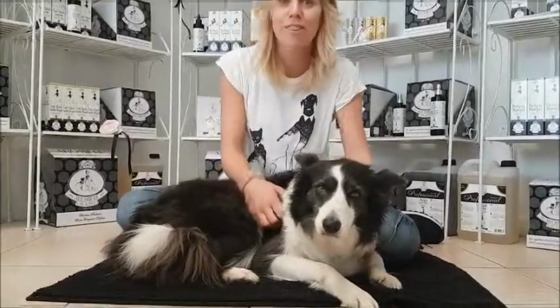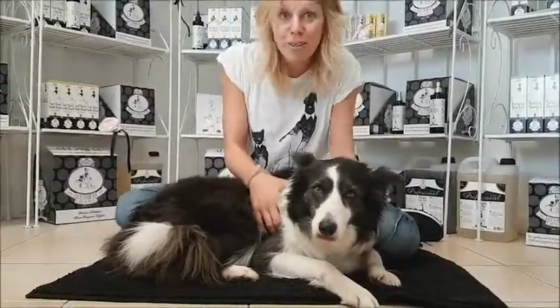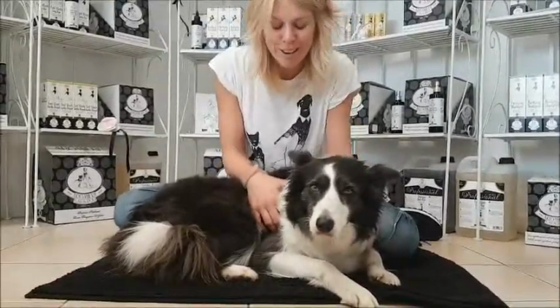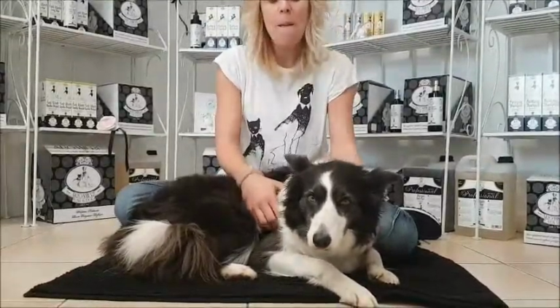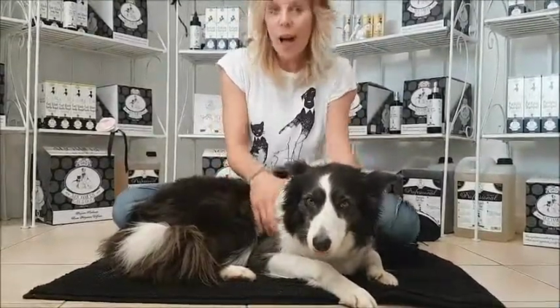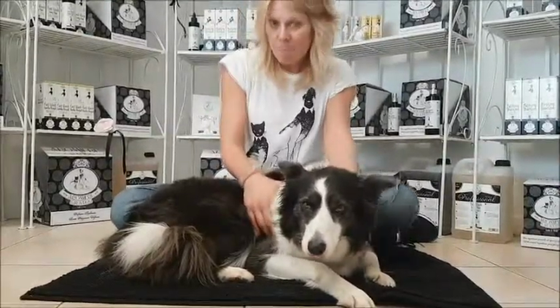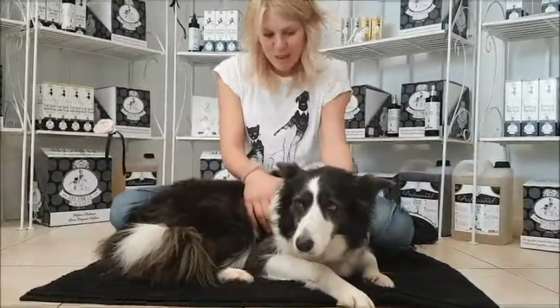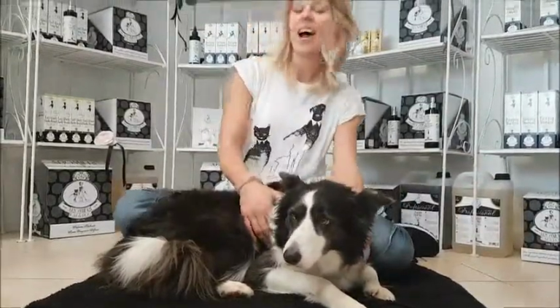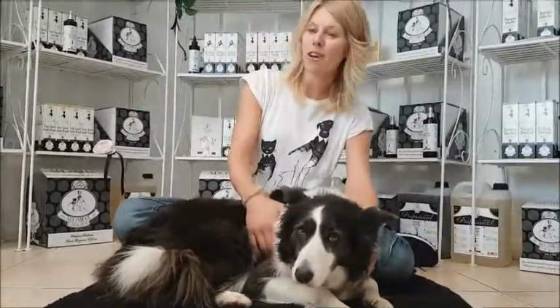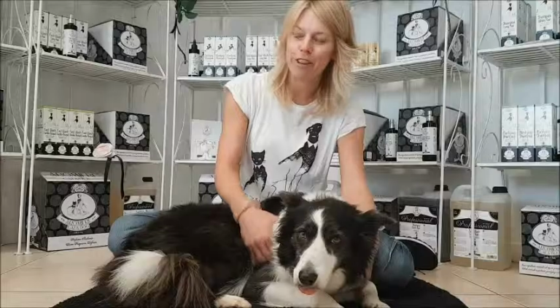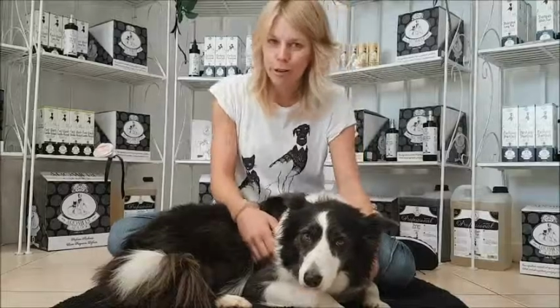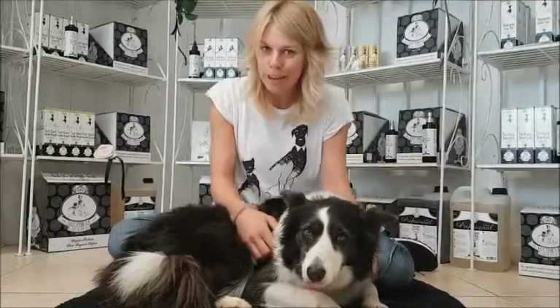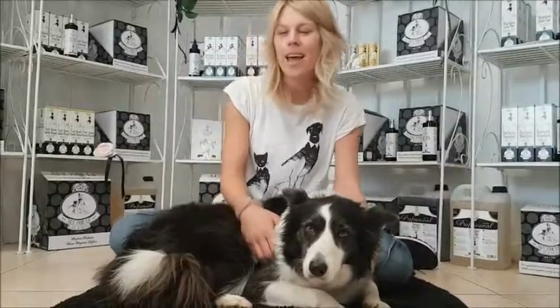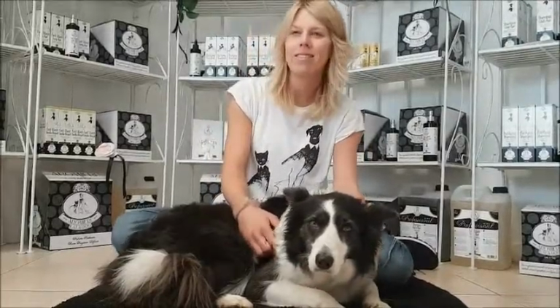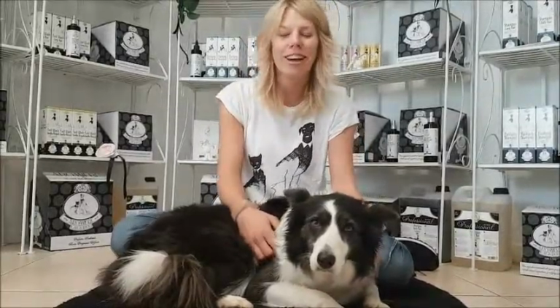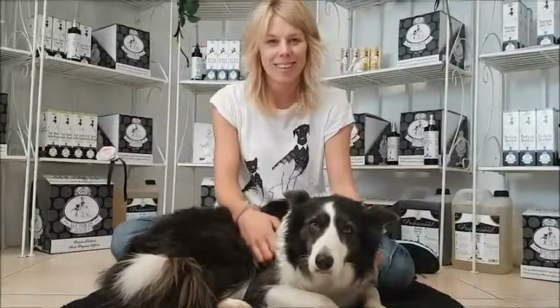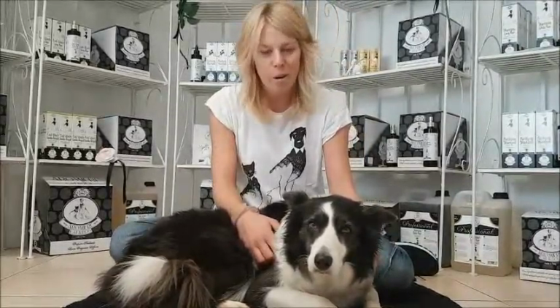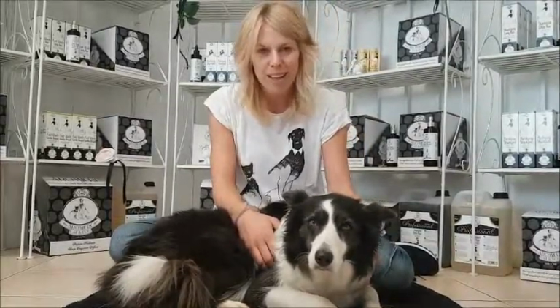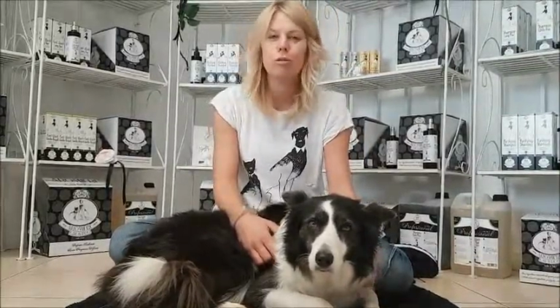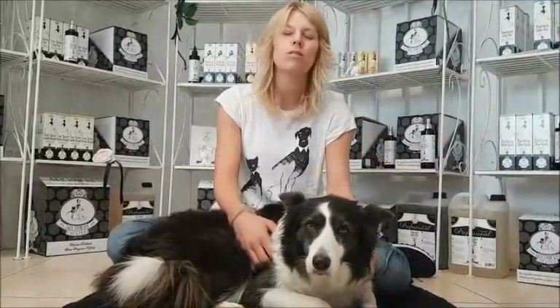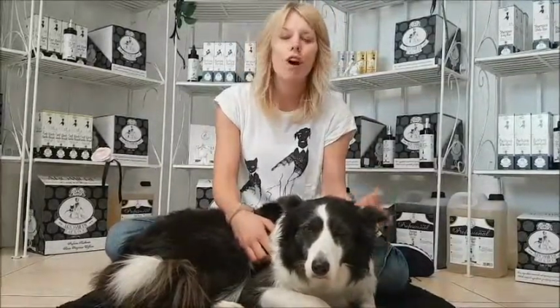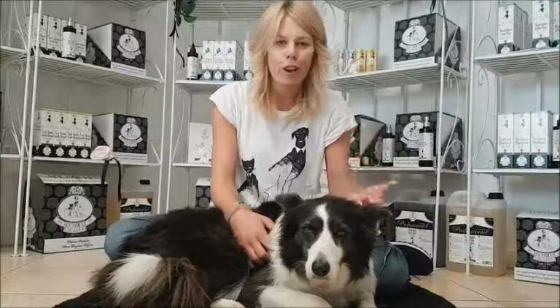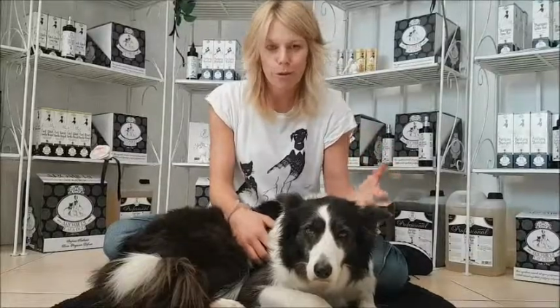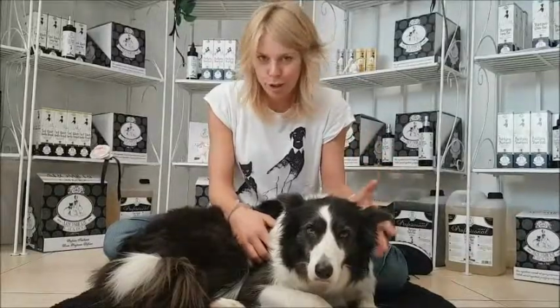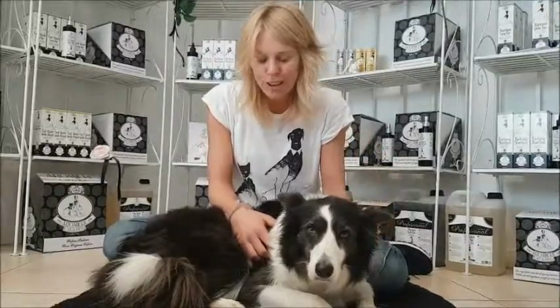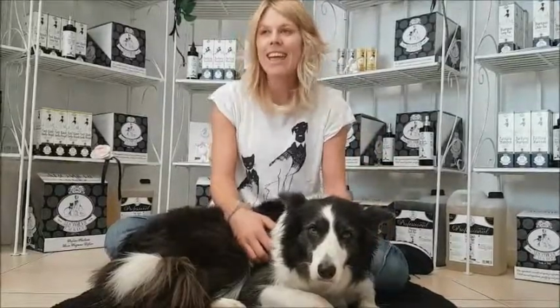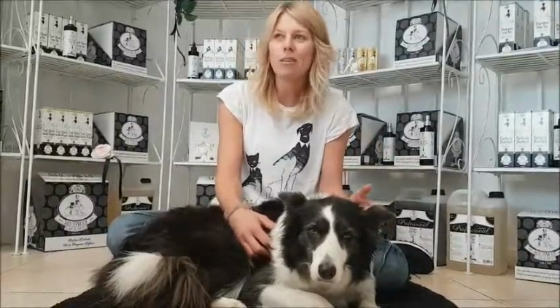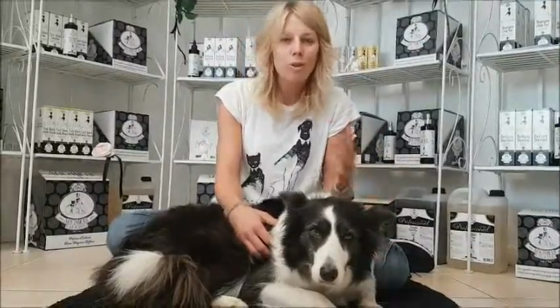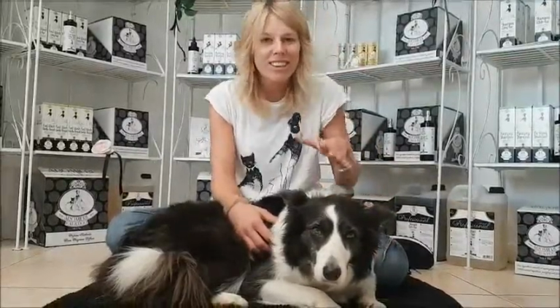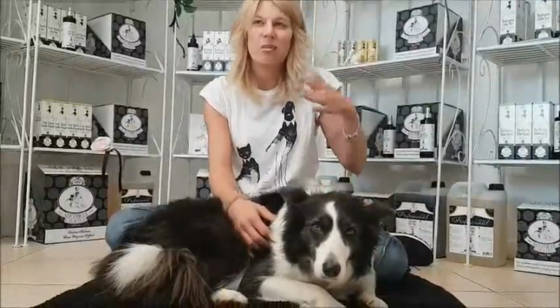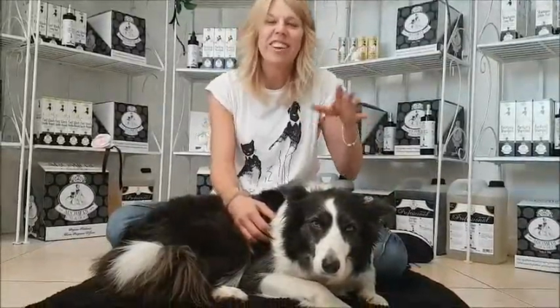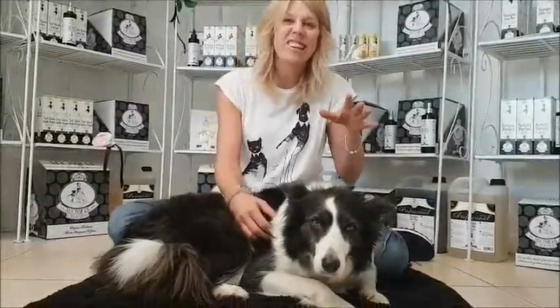I'm working for a really beautiful, high-standard company which produces lovely products for dogs. At the moment, even in Italy, the weather is getting a little bit worse — it's really humid.